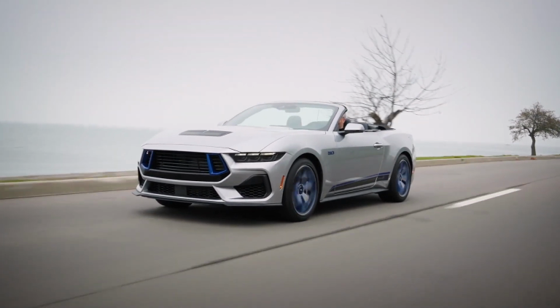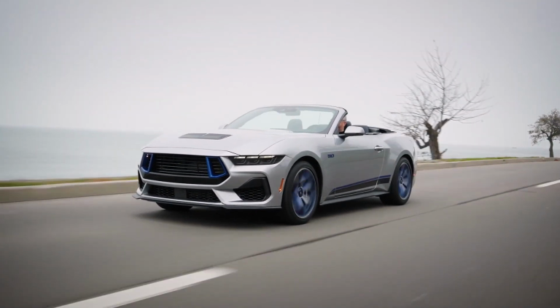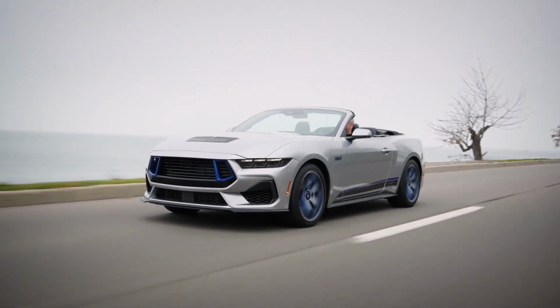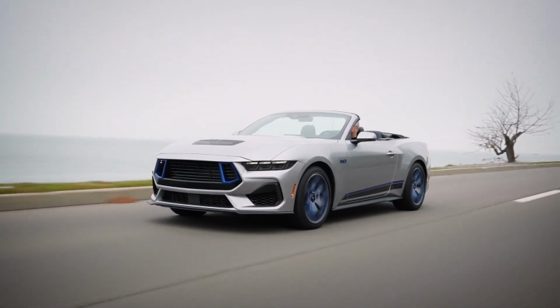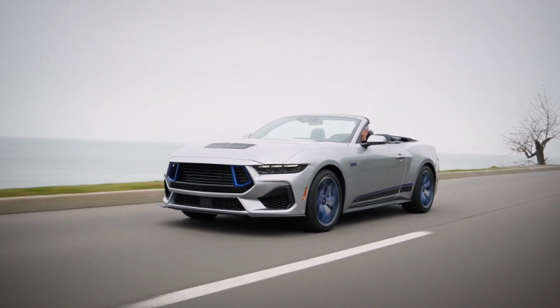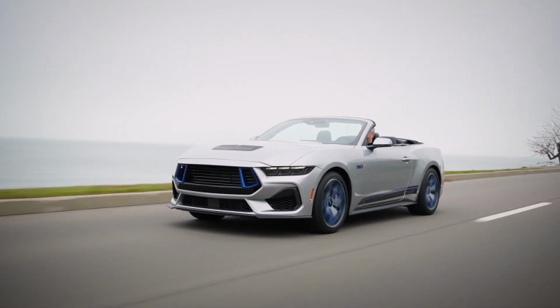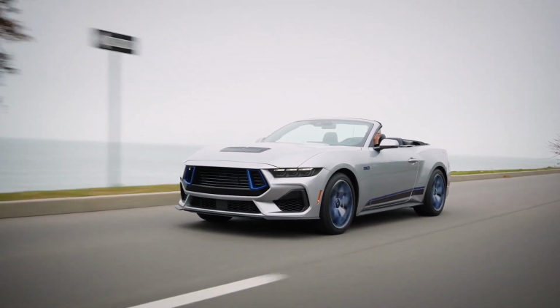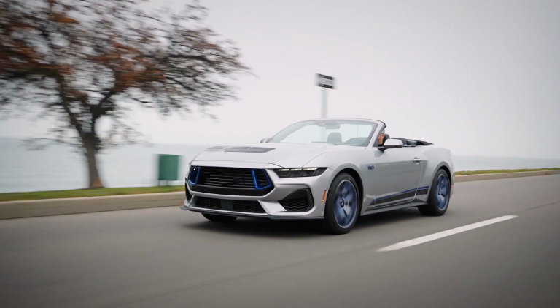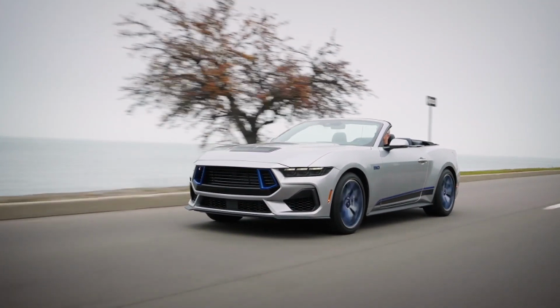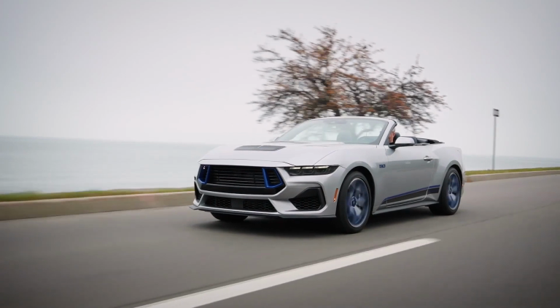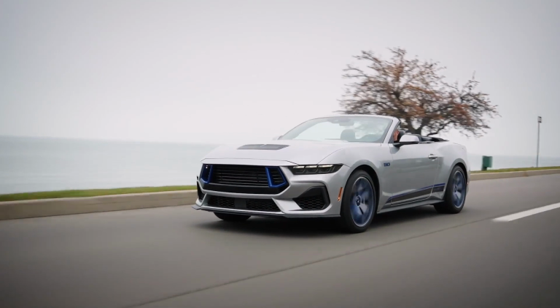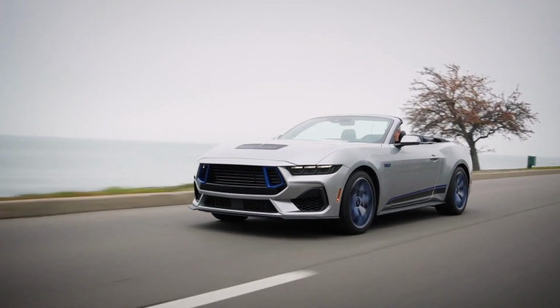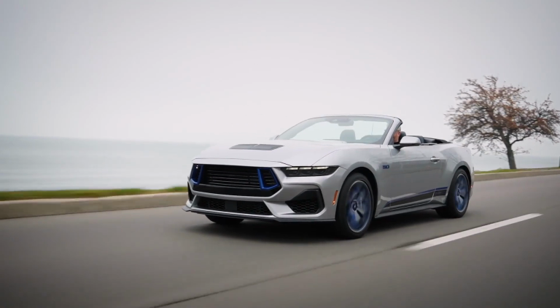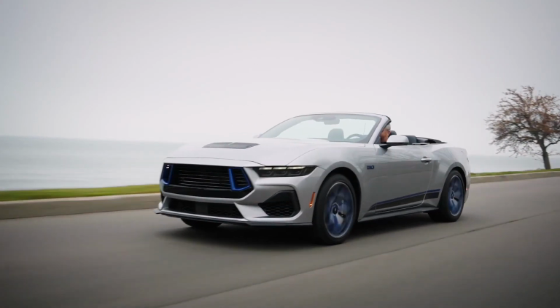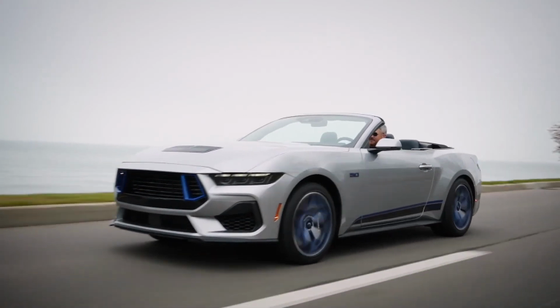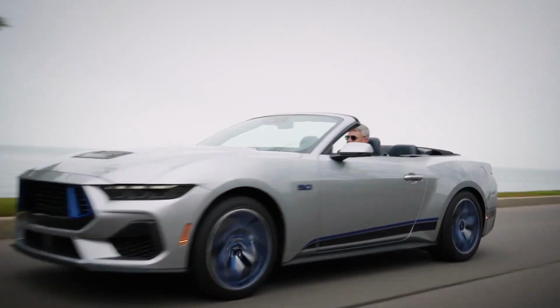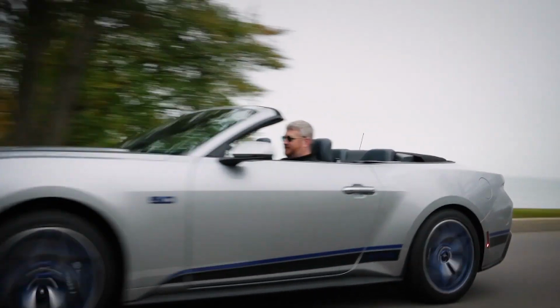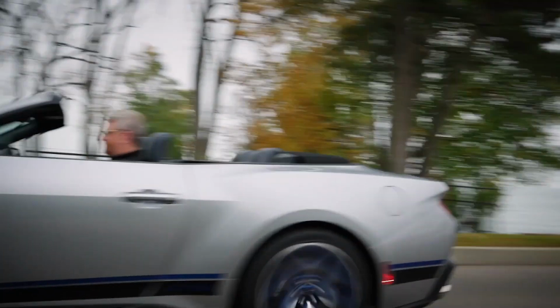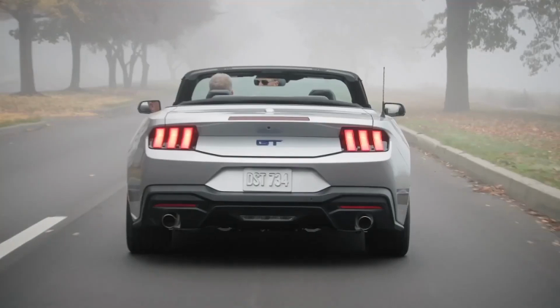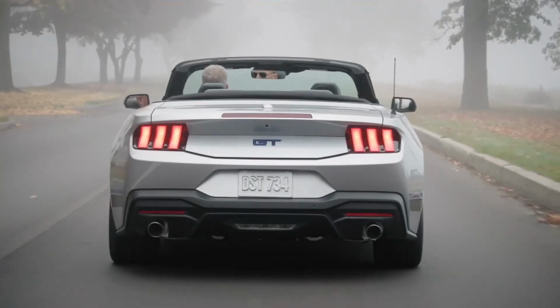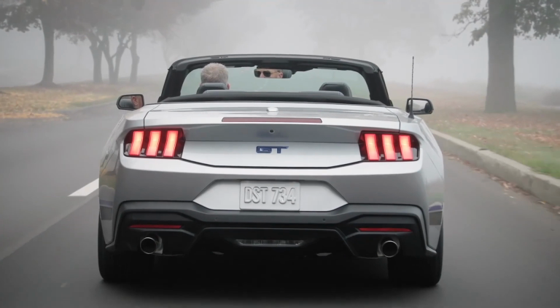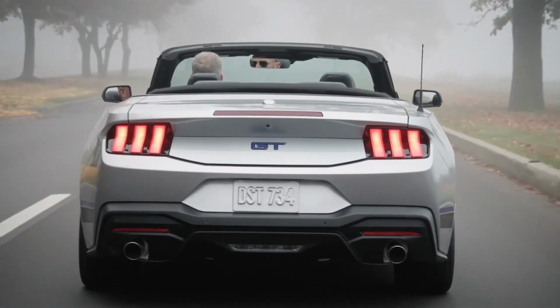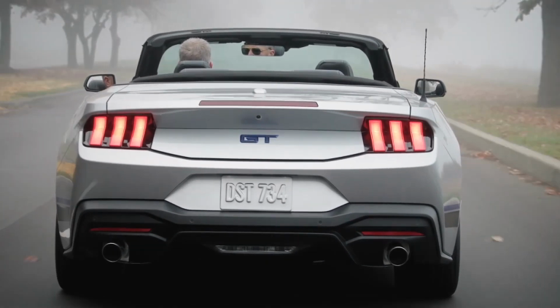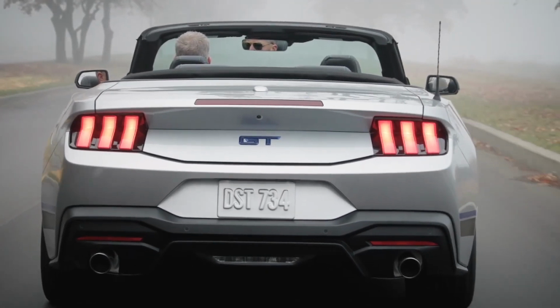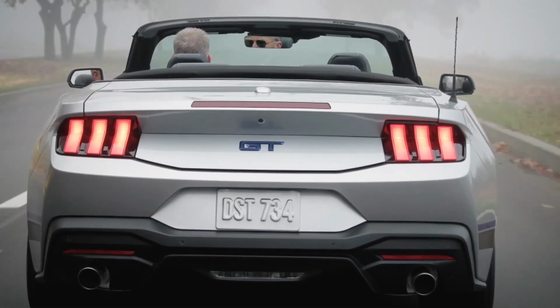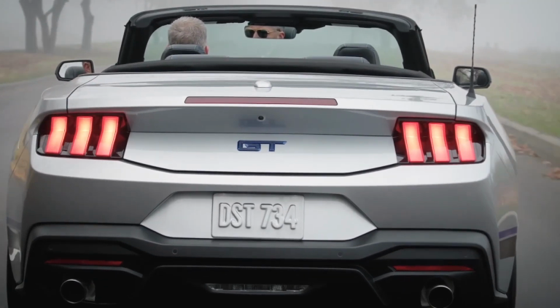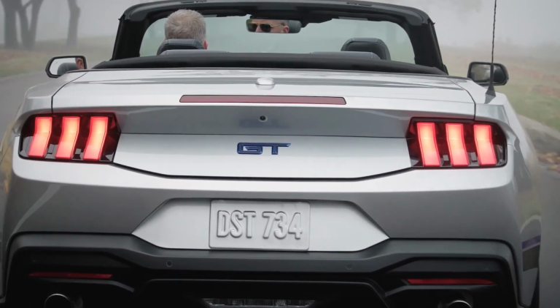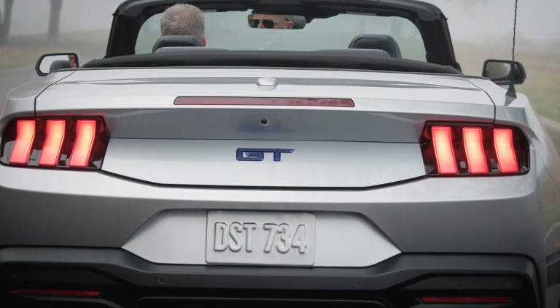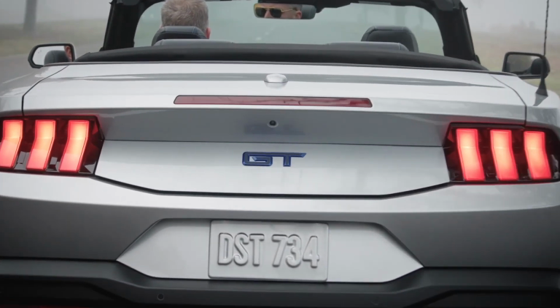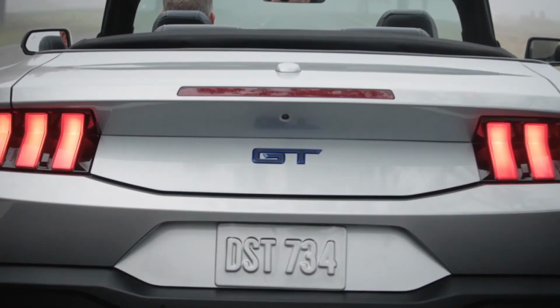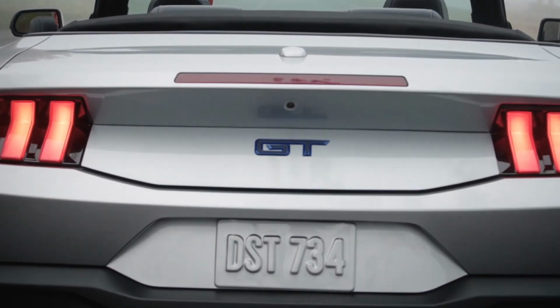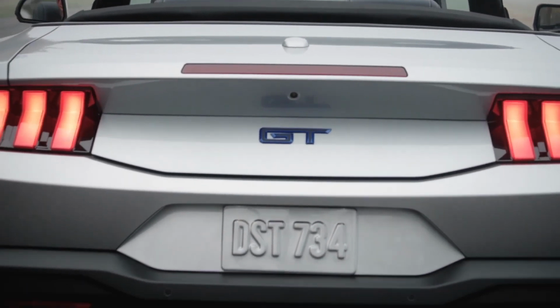Standing out on the road has been a hallmark of the Ford Mustang experience for 59 years. And now as Mustang prepares to celebrate its 60th anniversary, Ford is putting a modern, vibrant spin on the popular California Special.